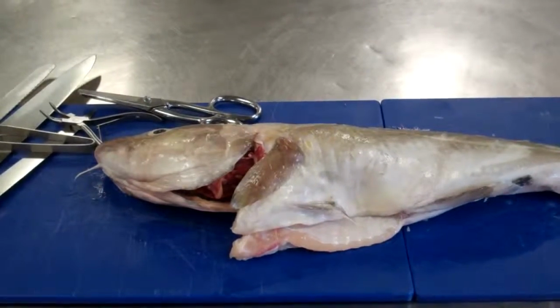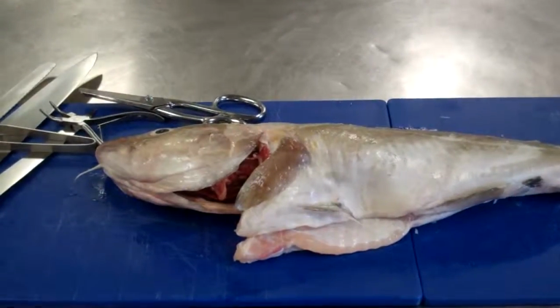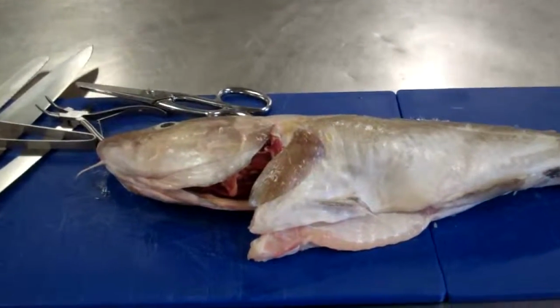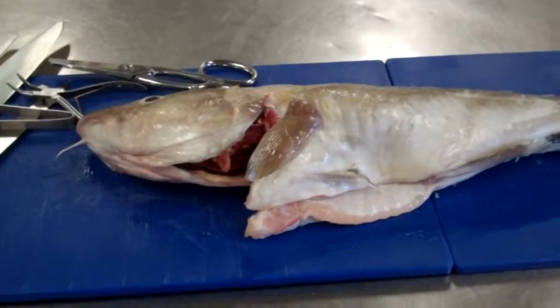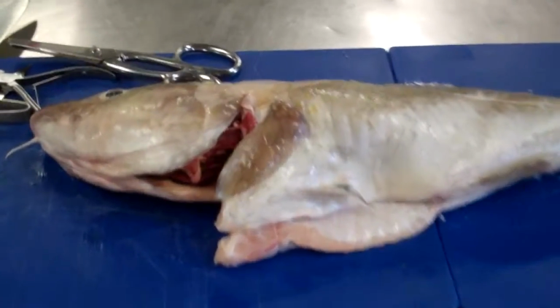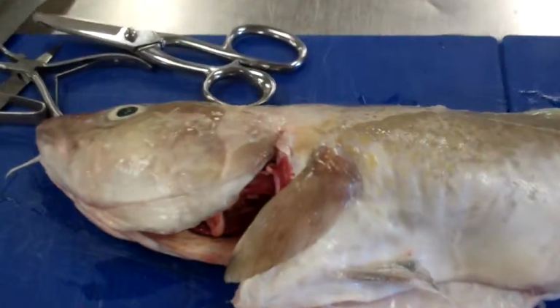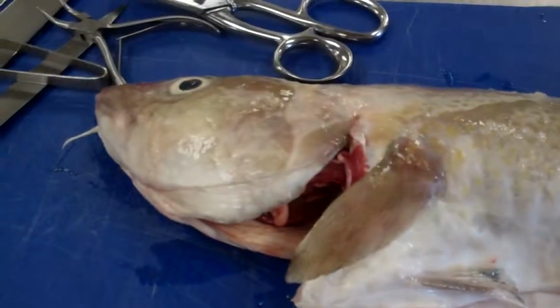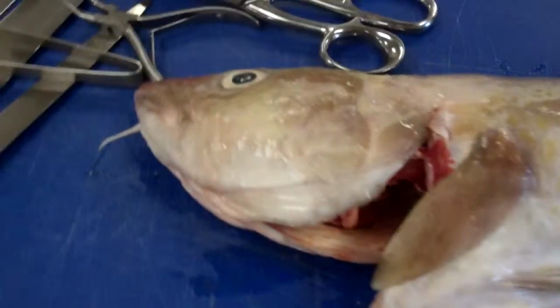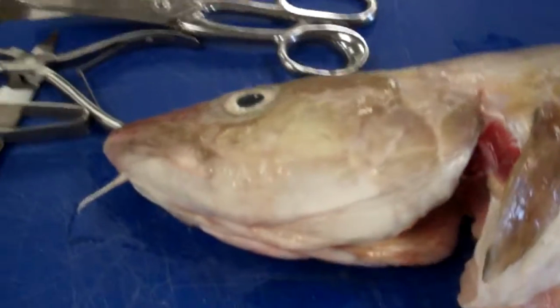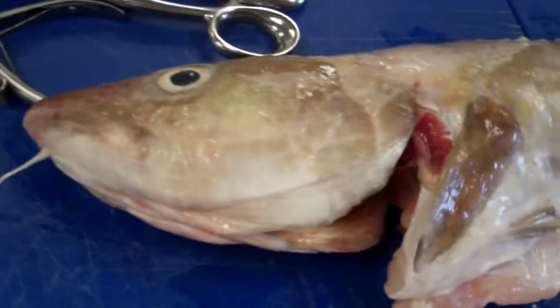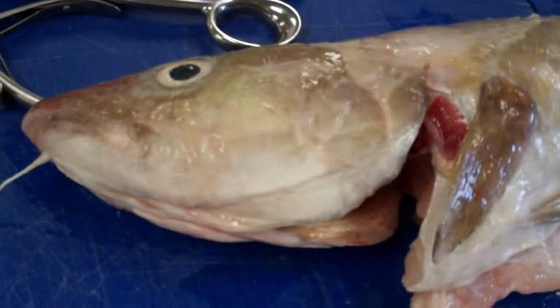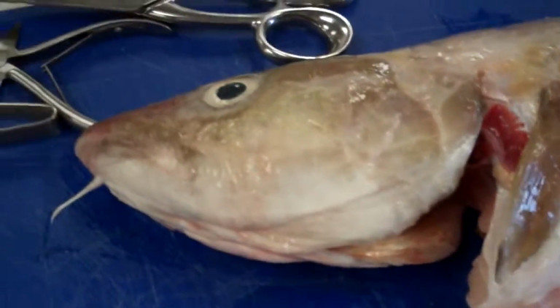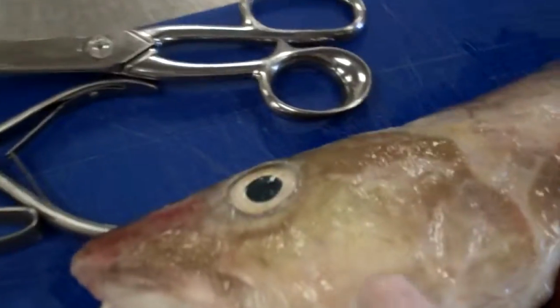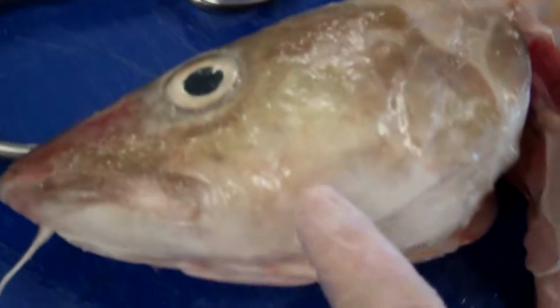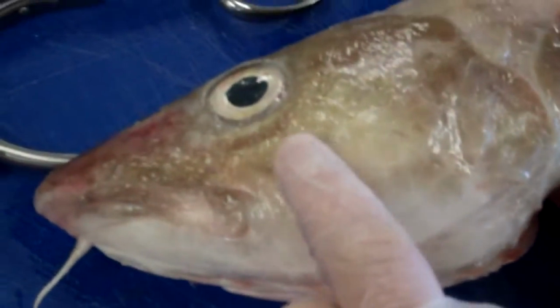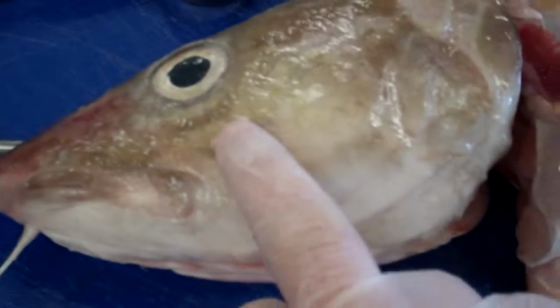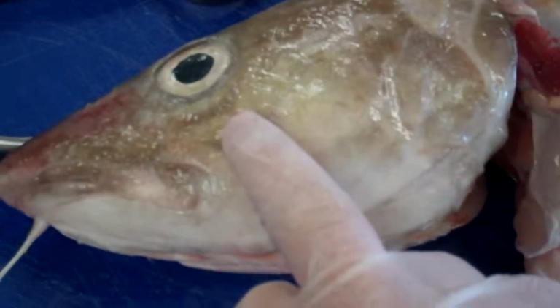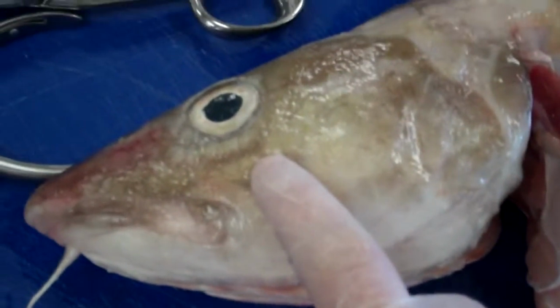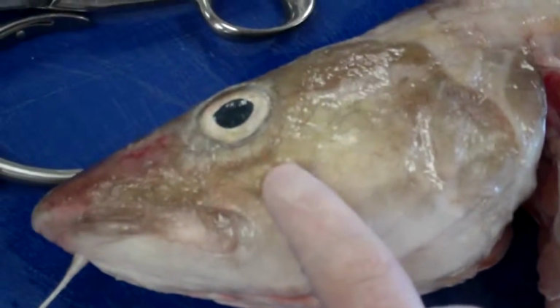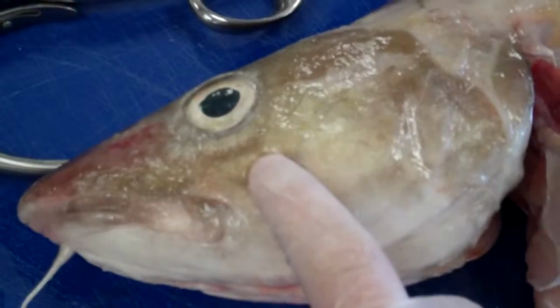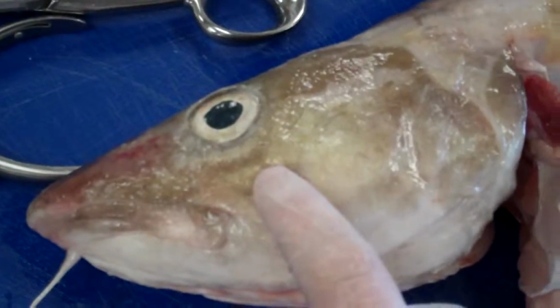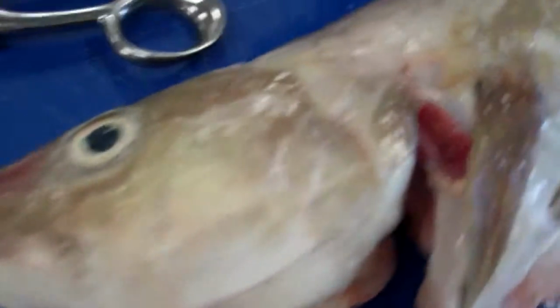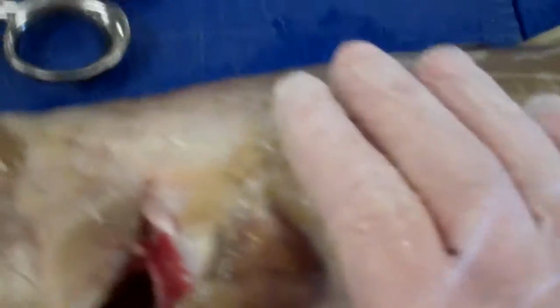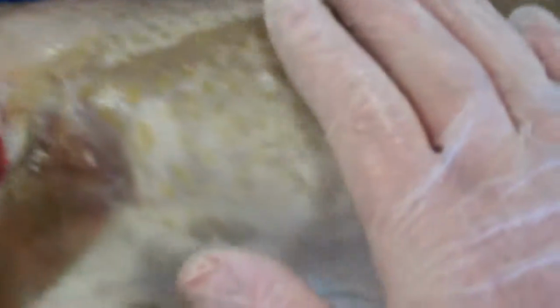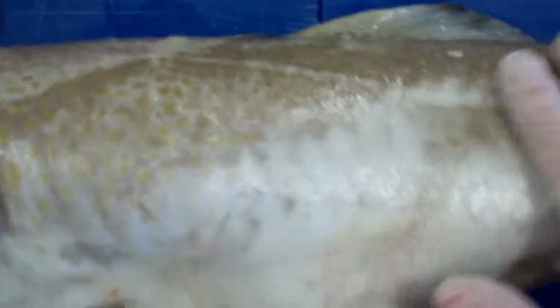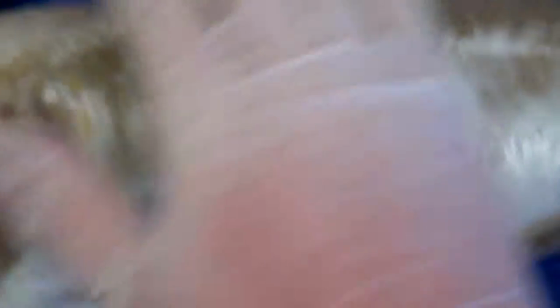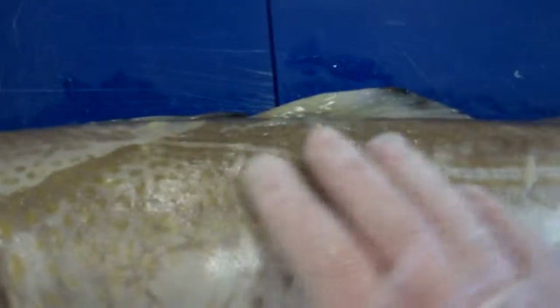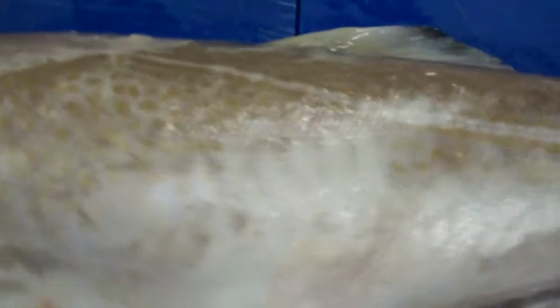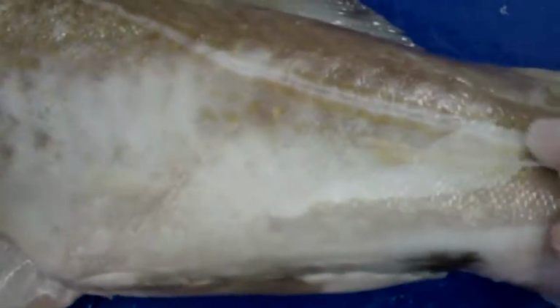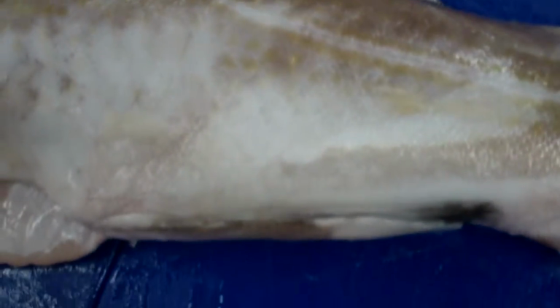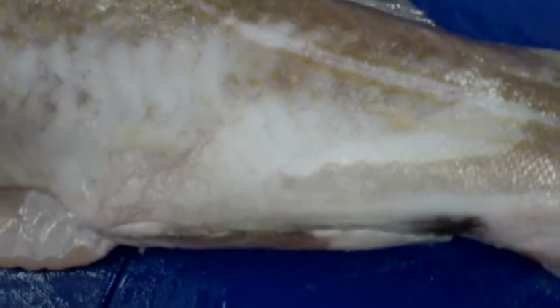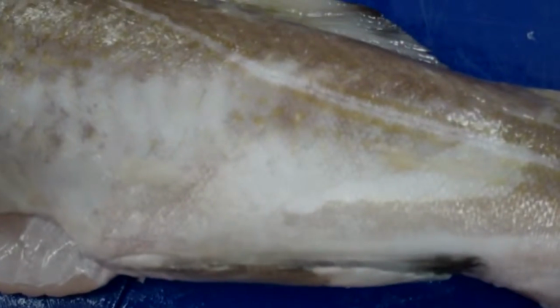Here we see a whole fresh cod. As you can see, we're going to talk about quality points again. We have the eye which is nice, clear, and not sunken. Nice covering of sea slime, no tears or rips in the fish or the flesh.